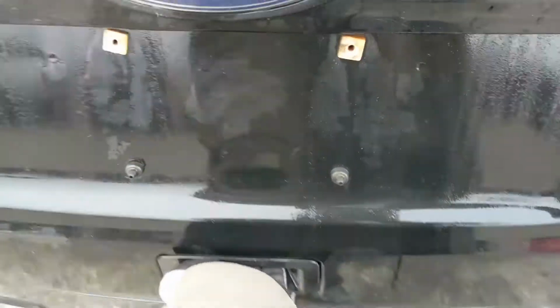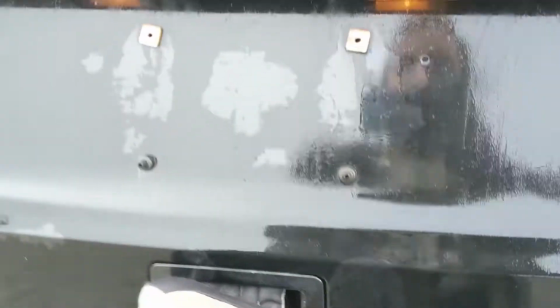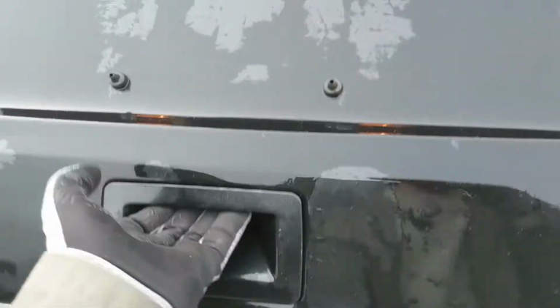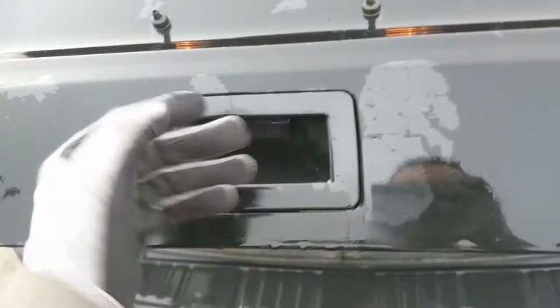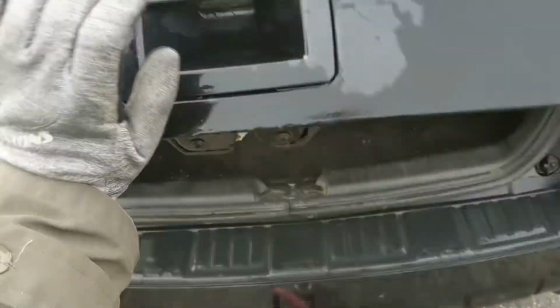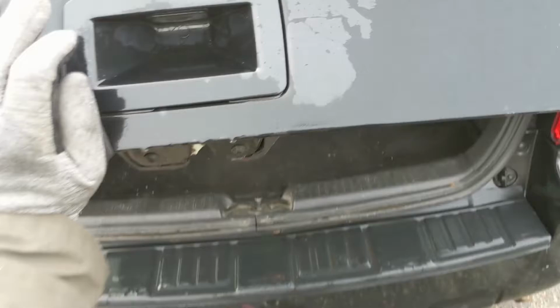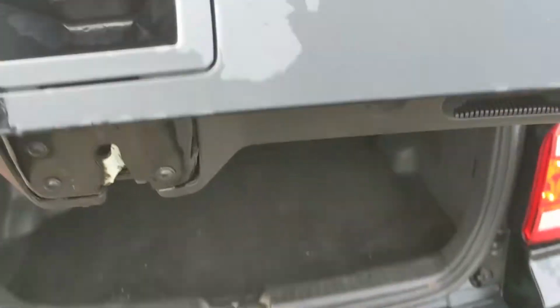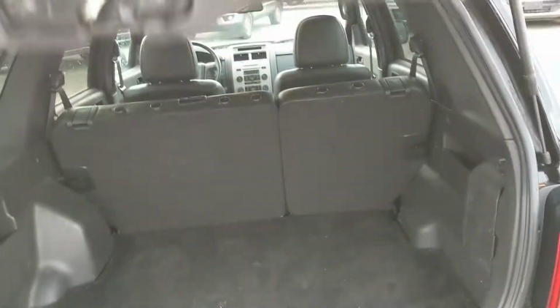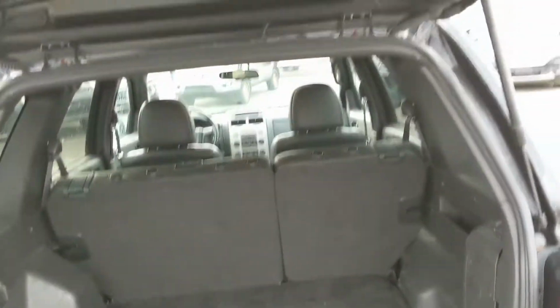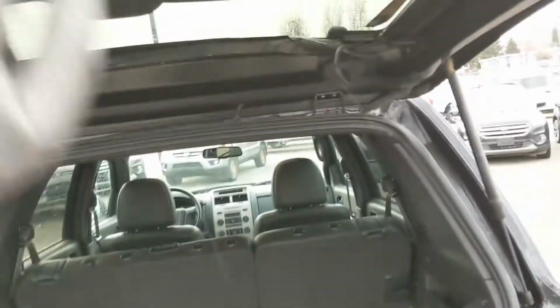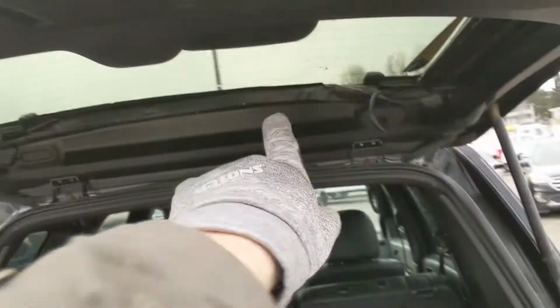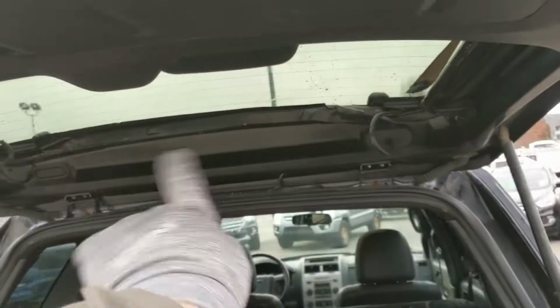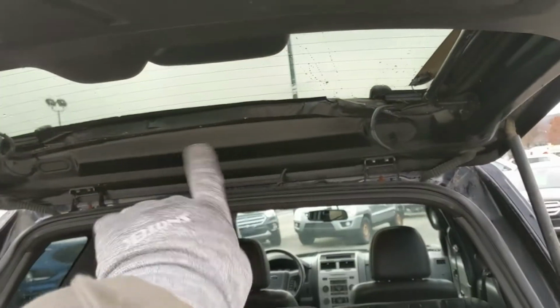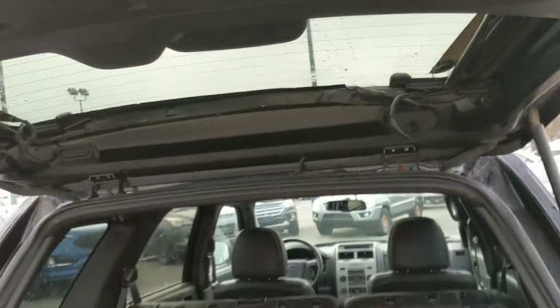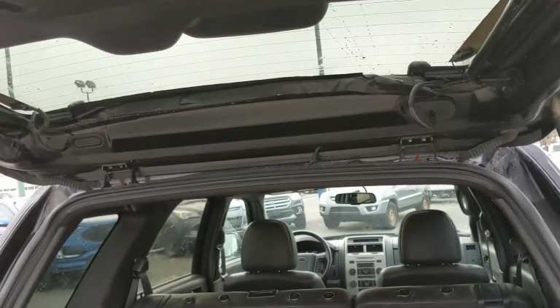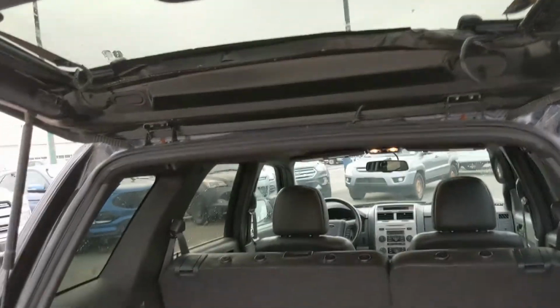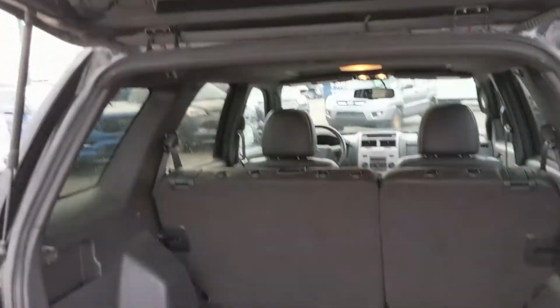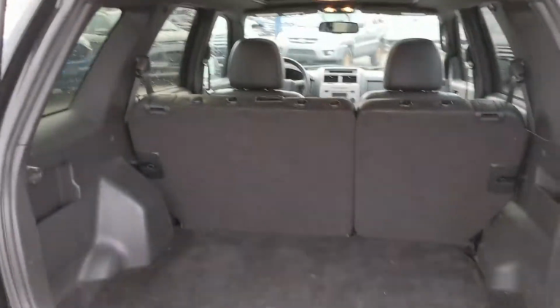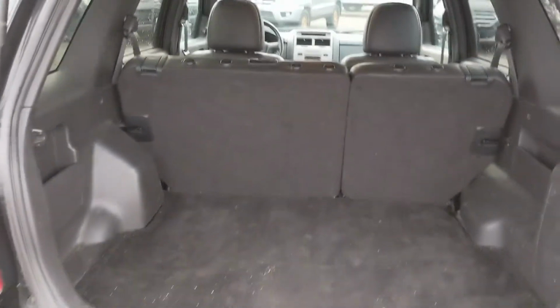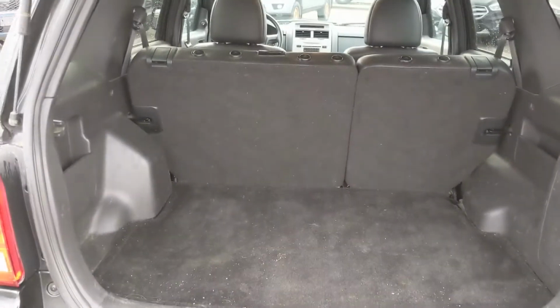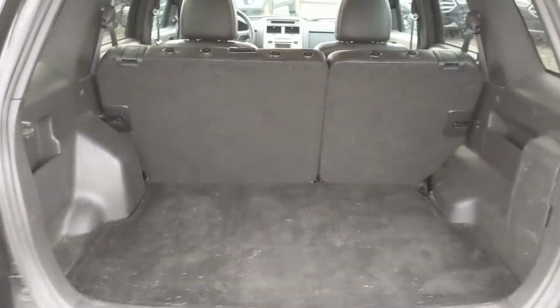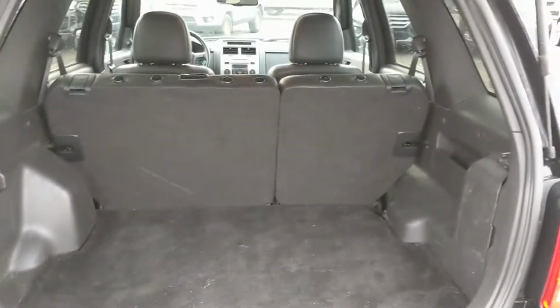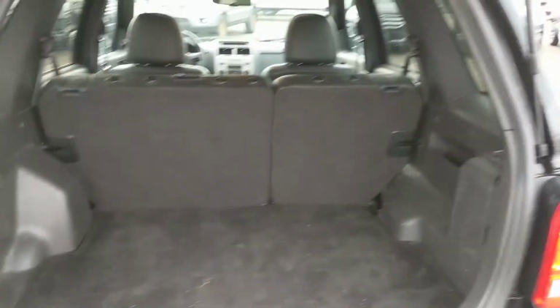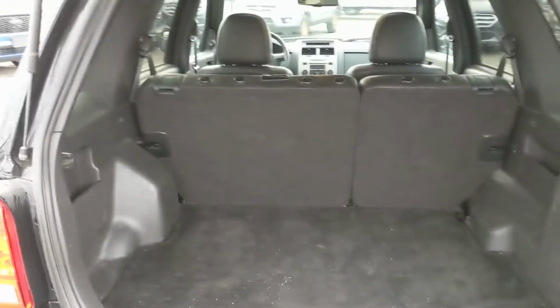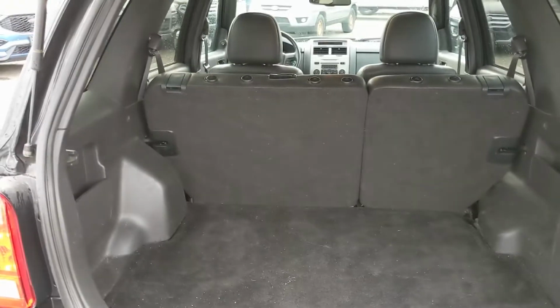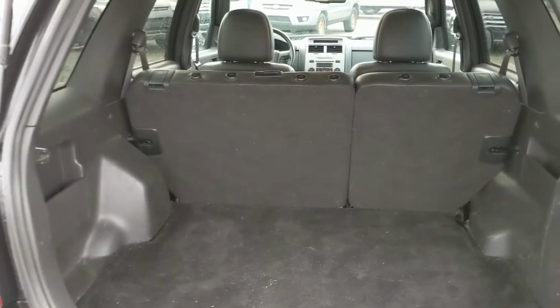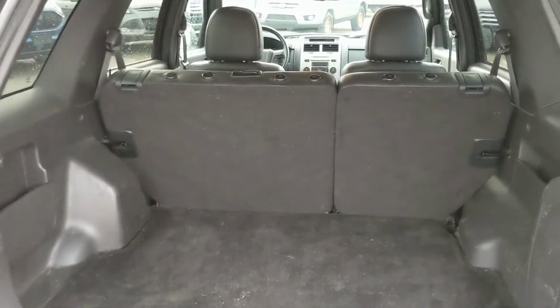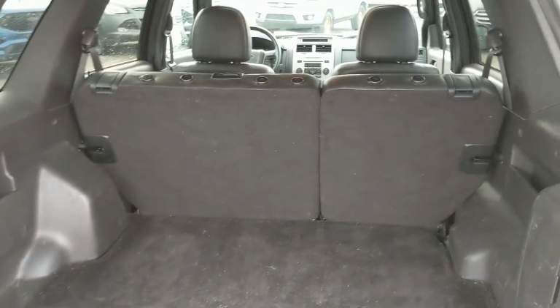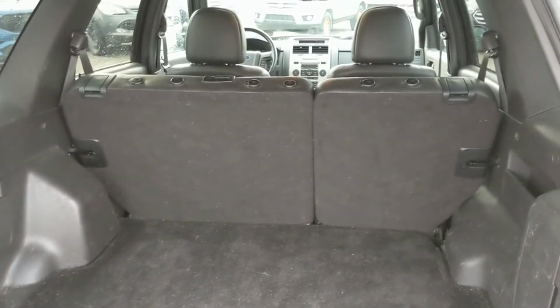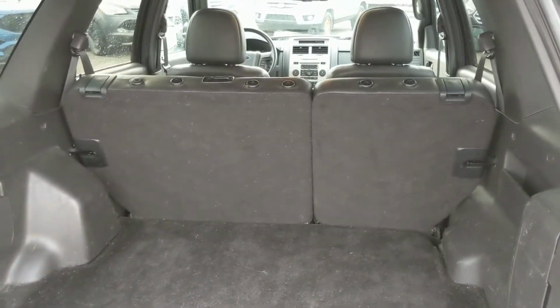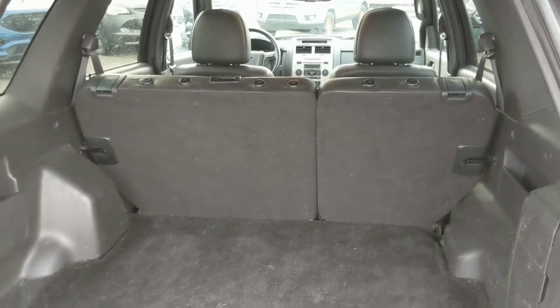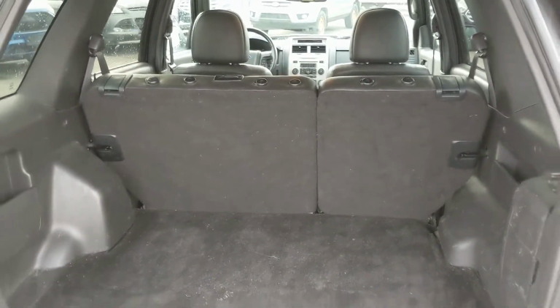First, looking in the back where you have your hatch that opens like so. It does also have a separate glass hatch that can be opened, and looking in you have a pretty spacious cargo area that can always be expanded by folding down the rear seats.